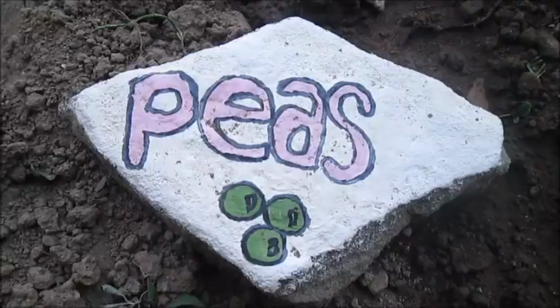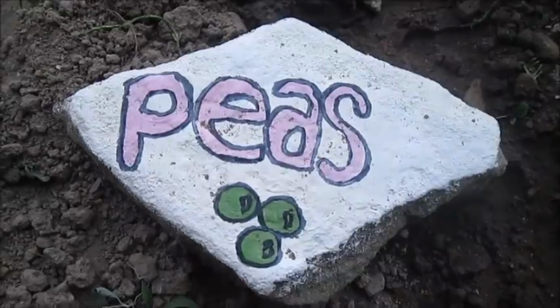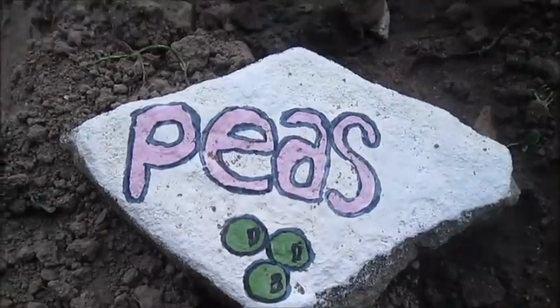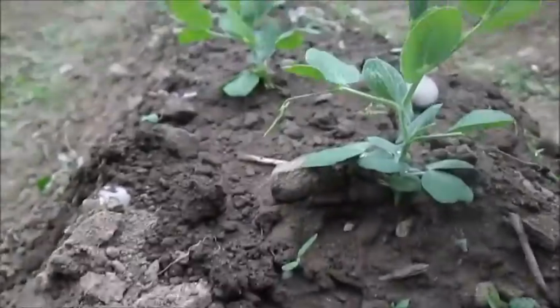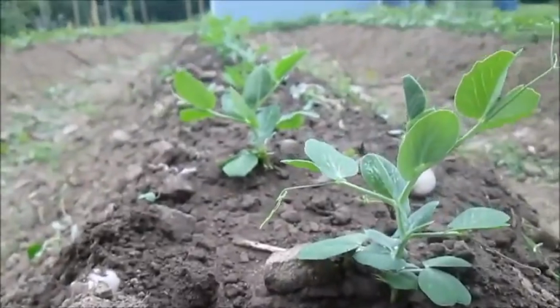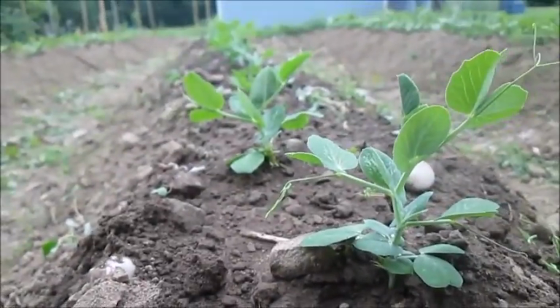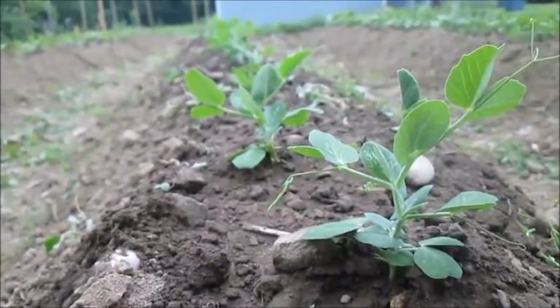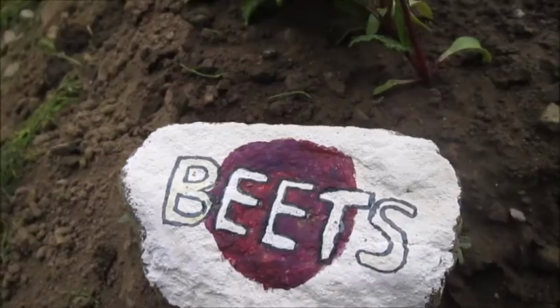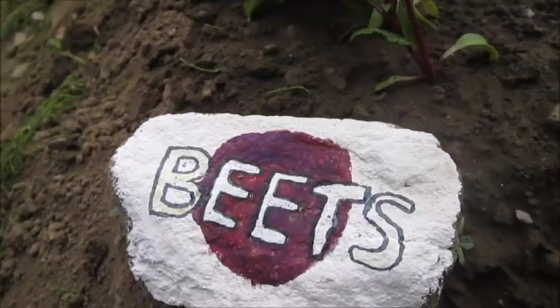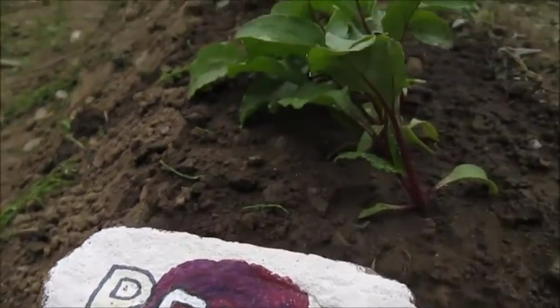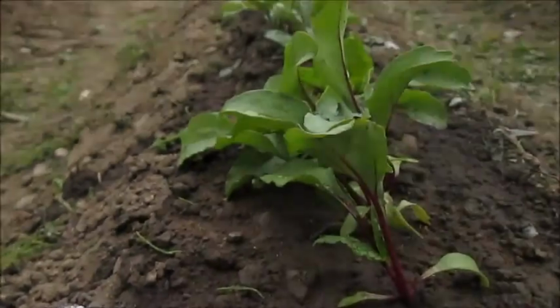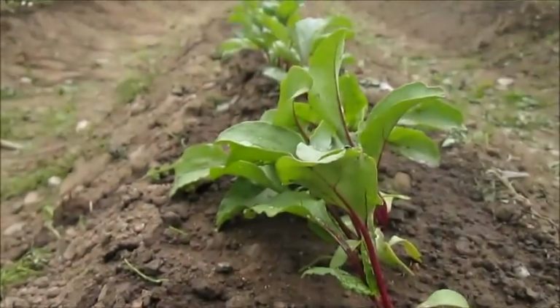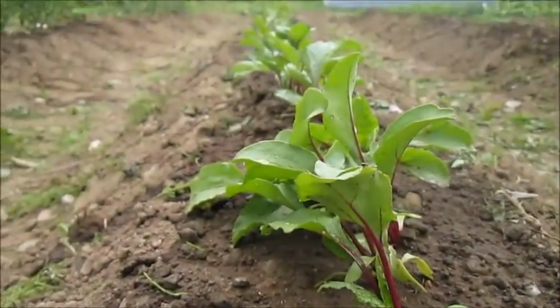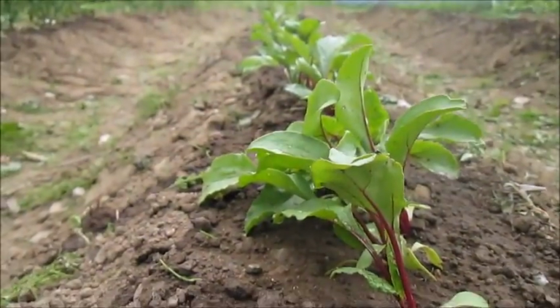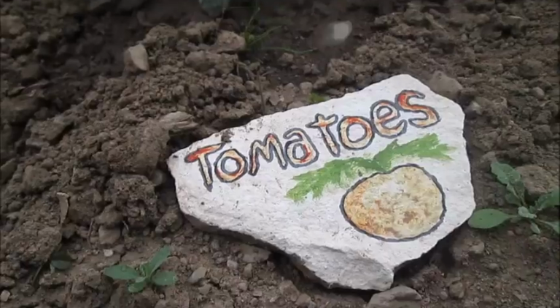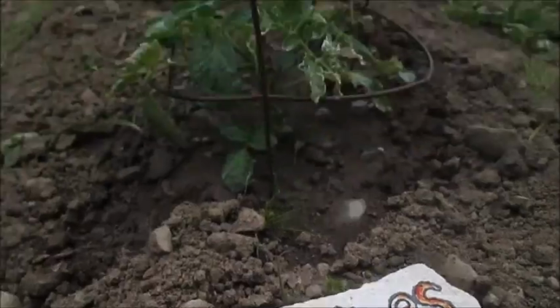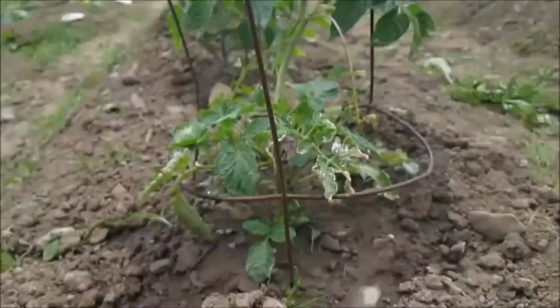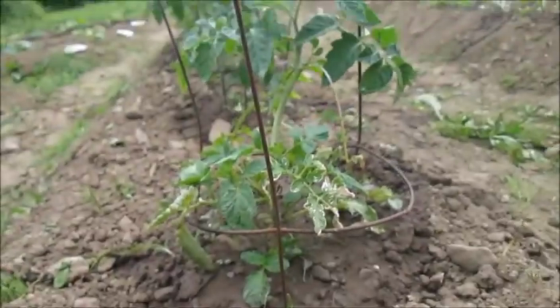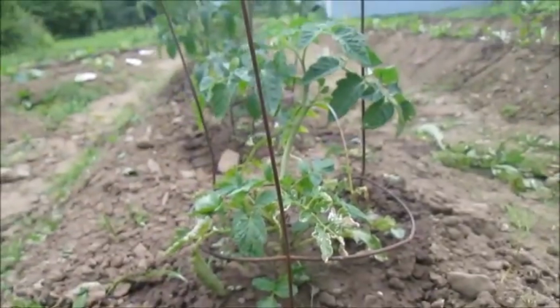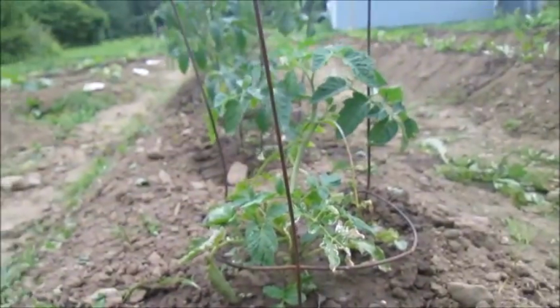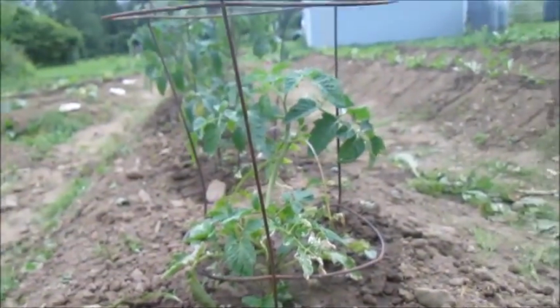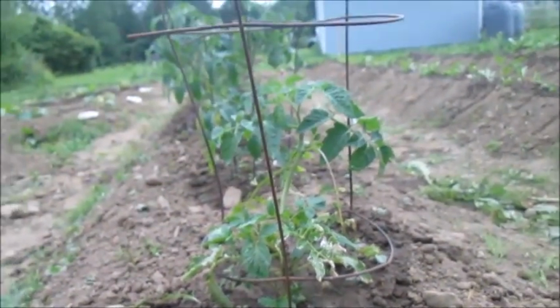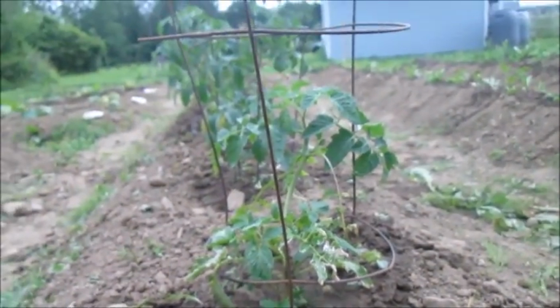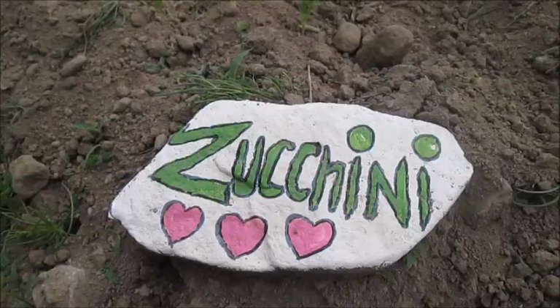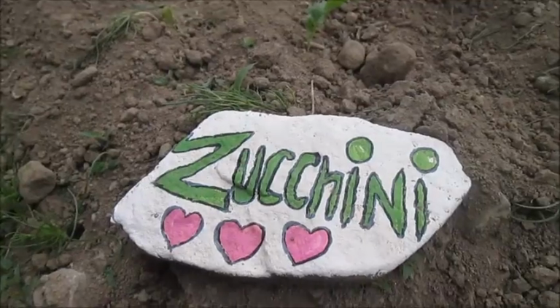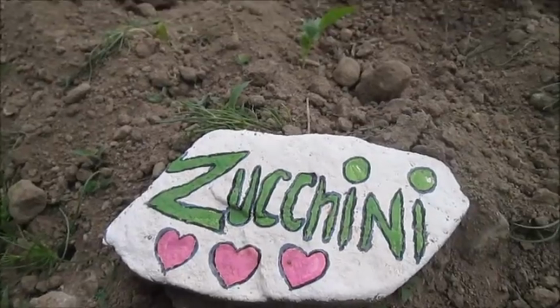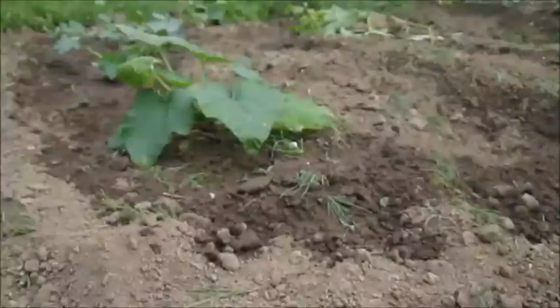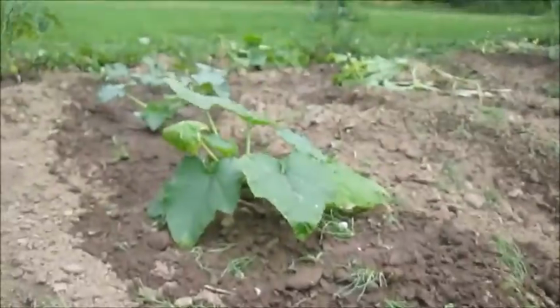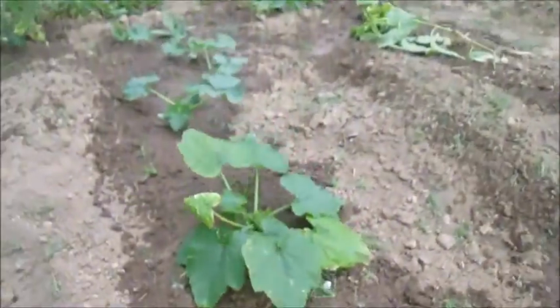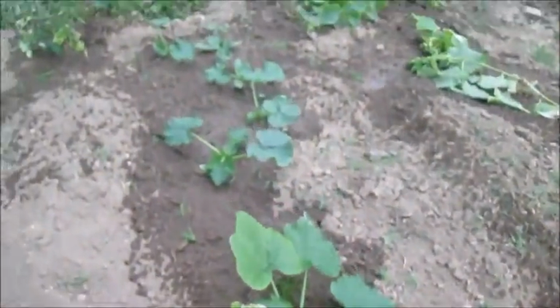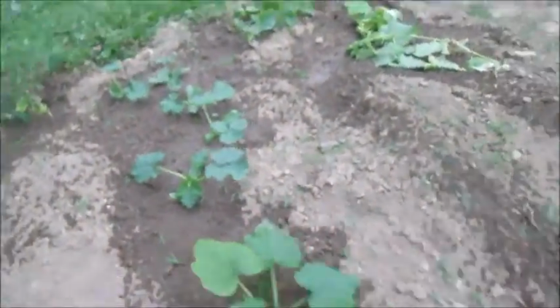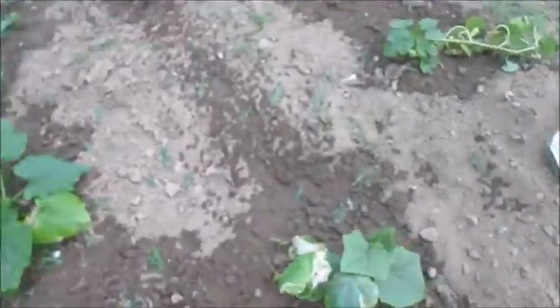This has been a really bad year for gardening on the east coast of Canada. We were having frost until the end of June, so that's why my garden doesn't look that great right now, but it's slowly coming along.